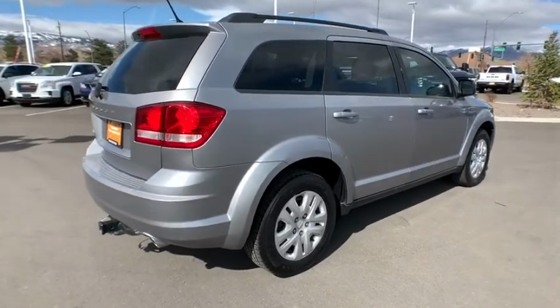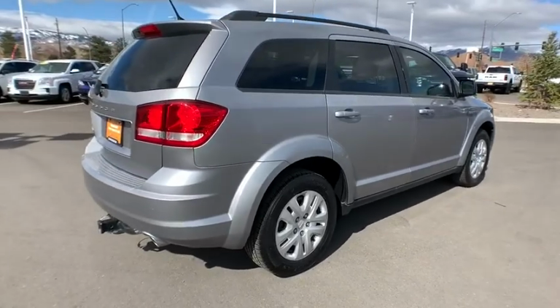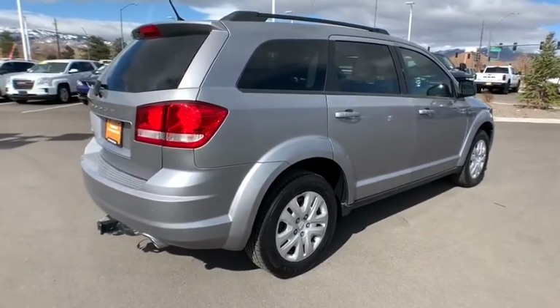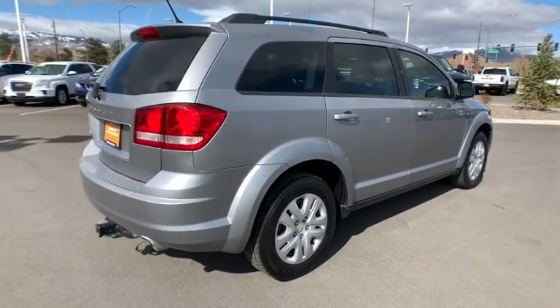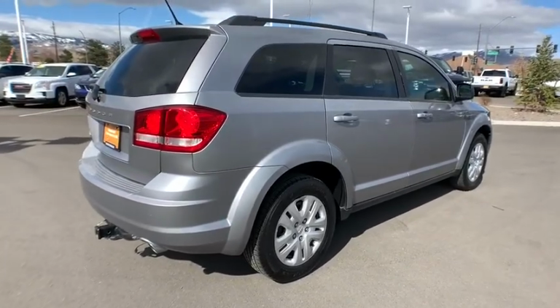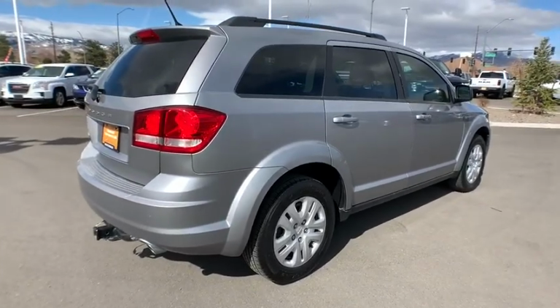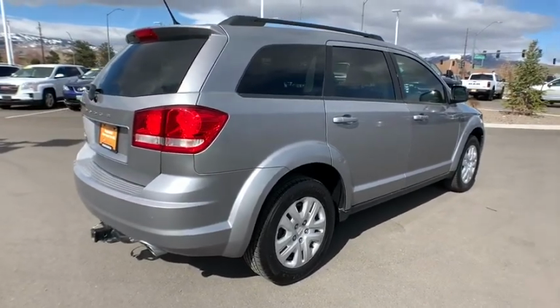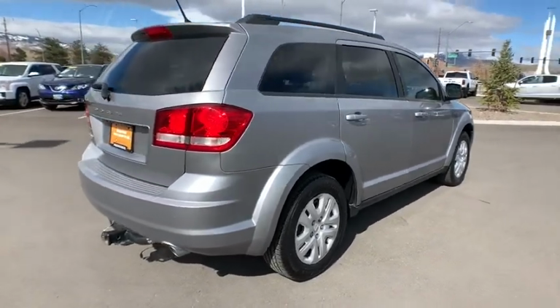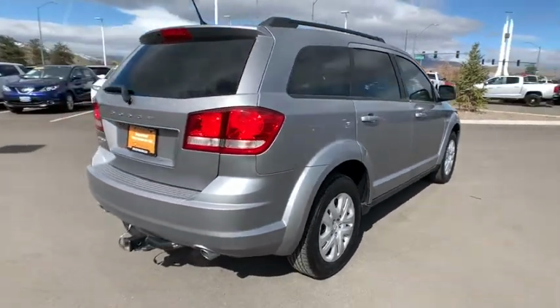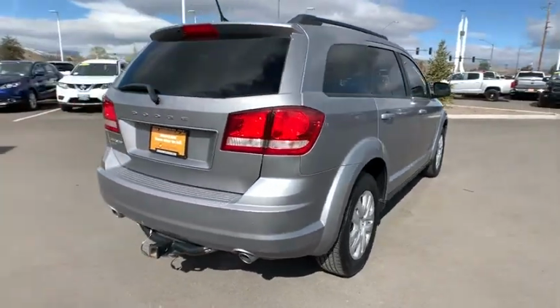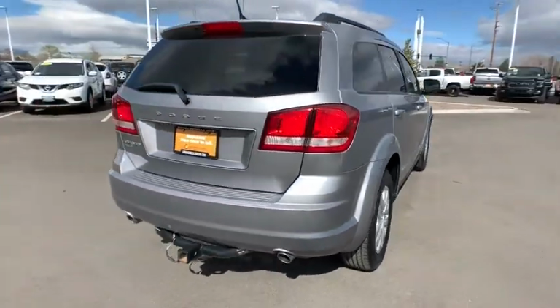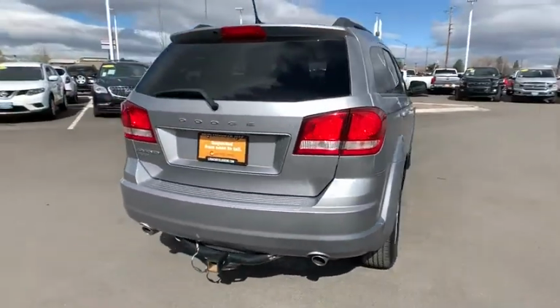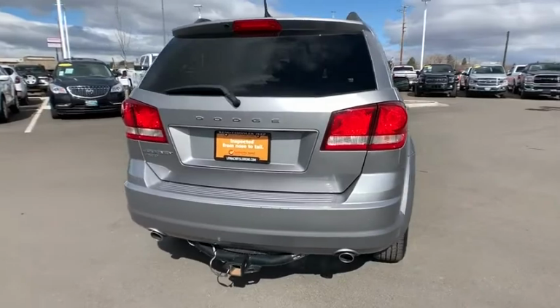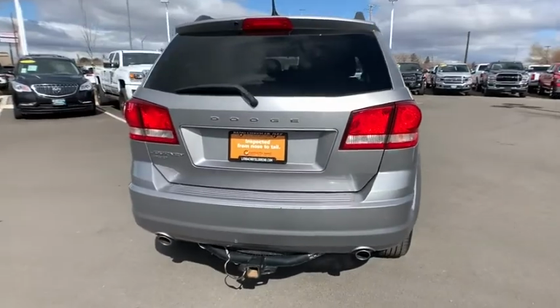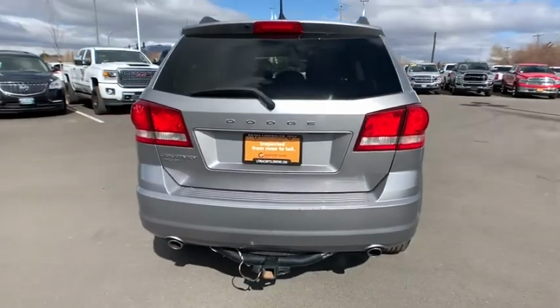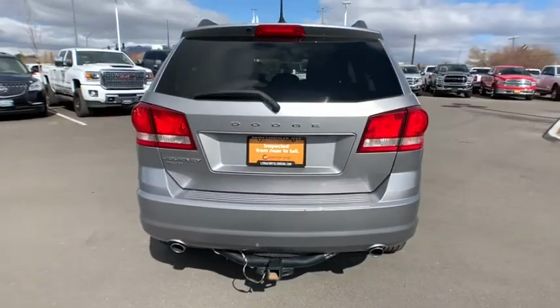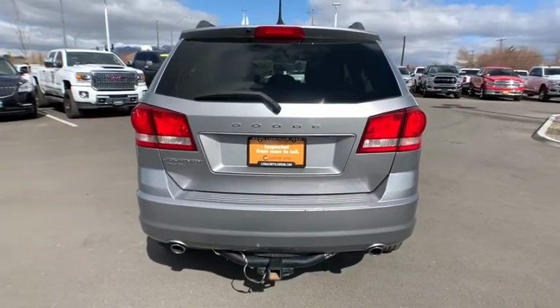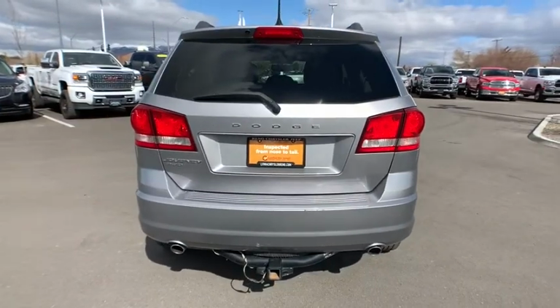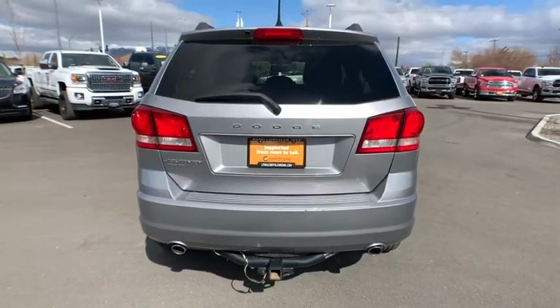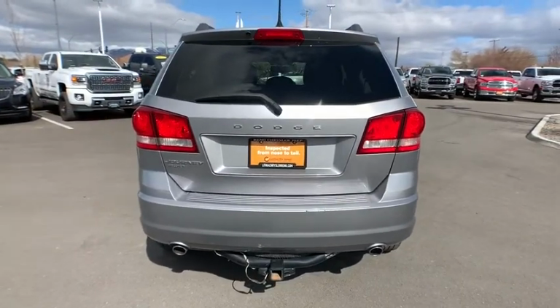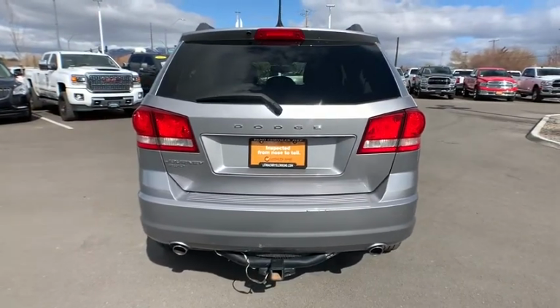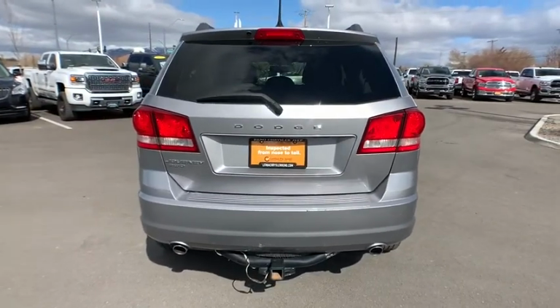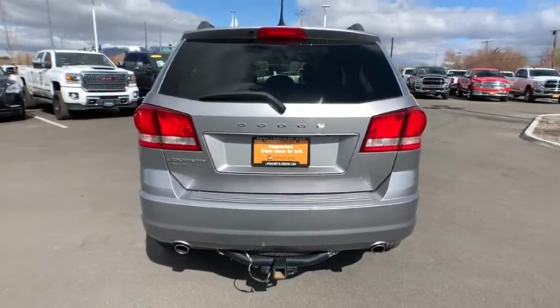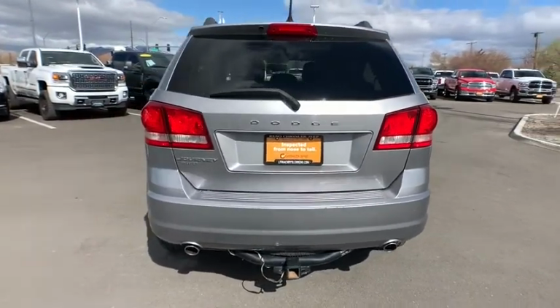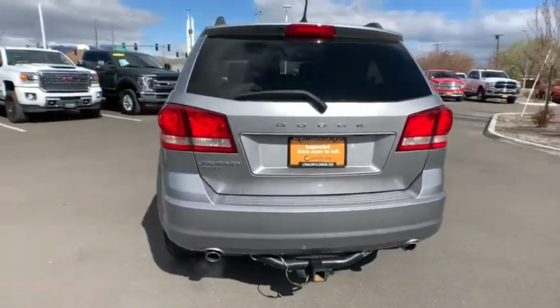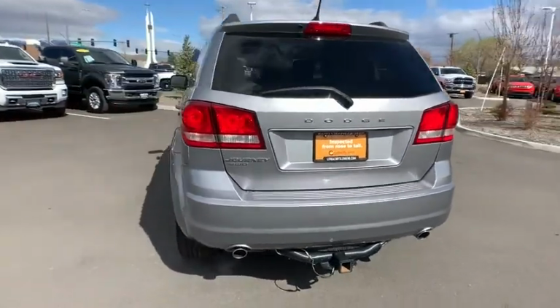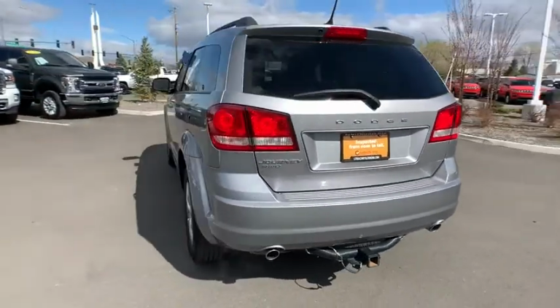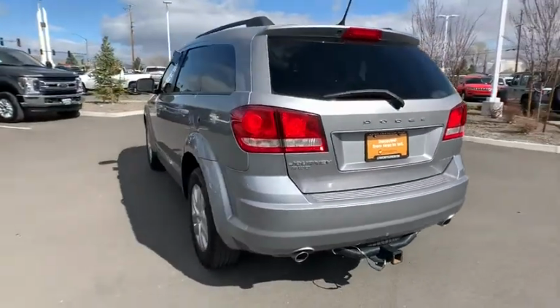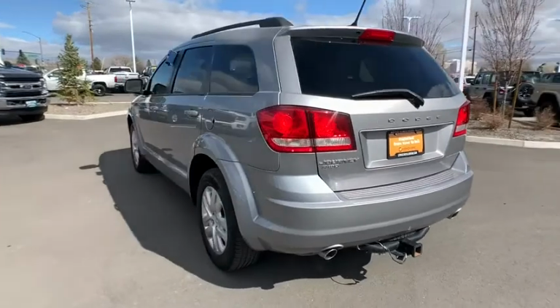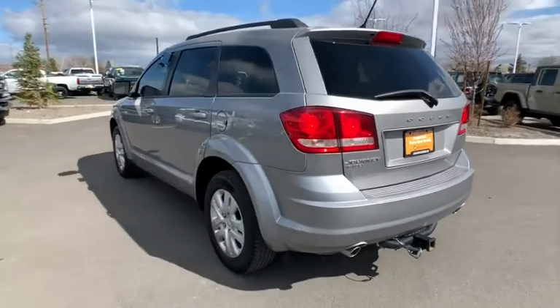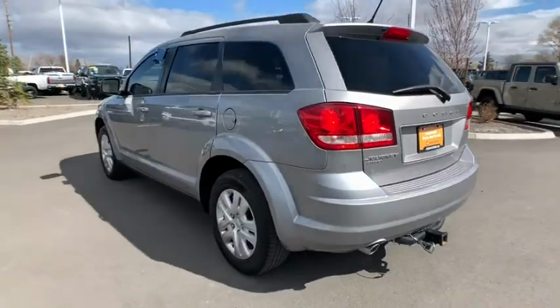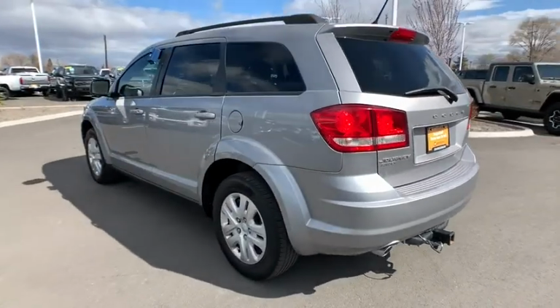The Journey's optional third-row seat, along with innovative features like a chilled beverage cooler and in-floor storage bin, make it a good and affordable alternative to a traditional minivan.